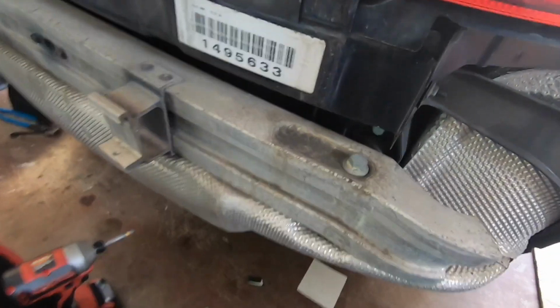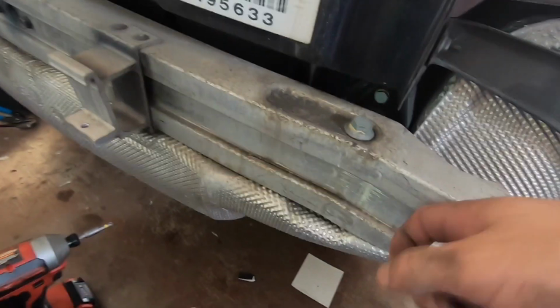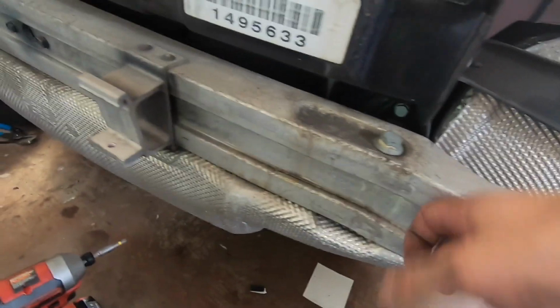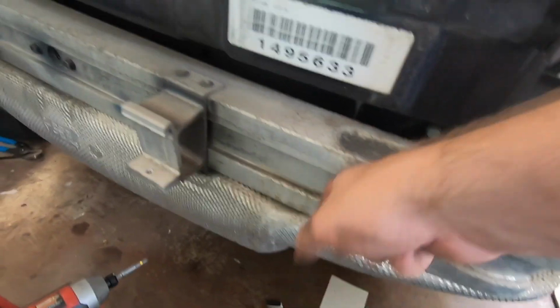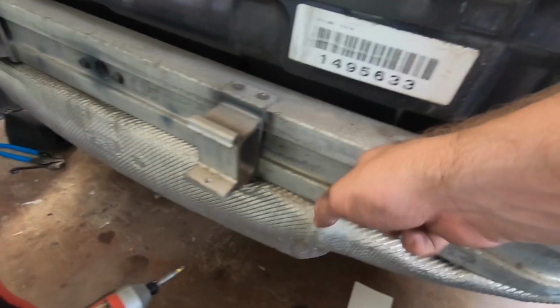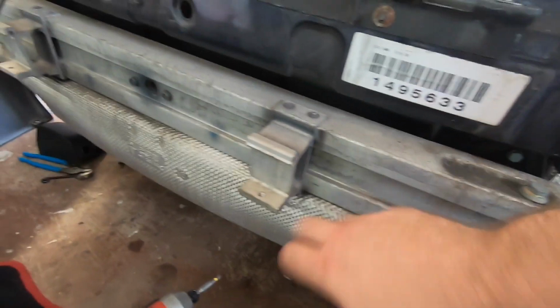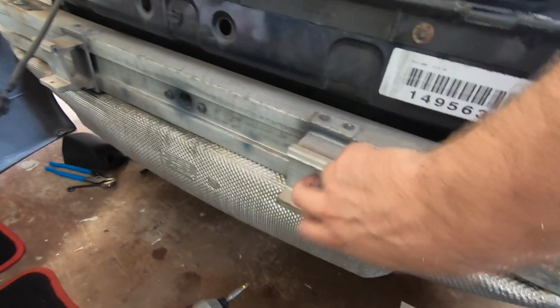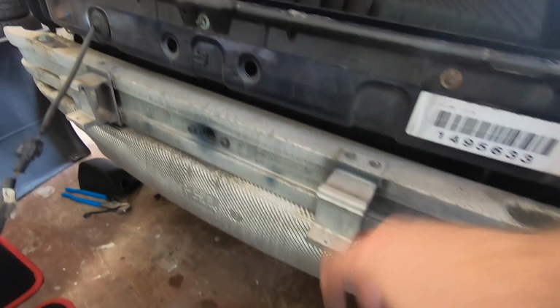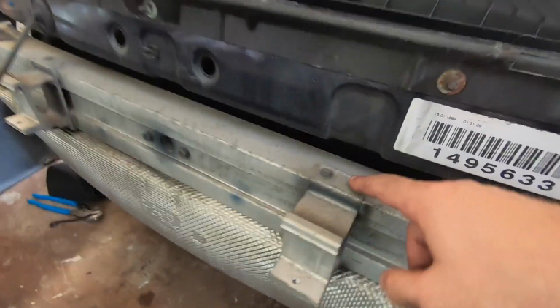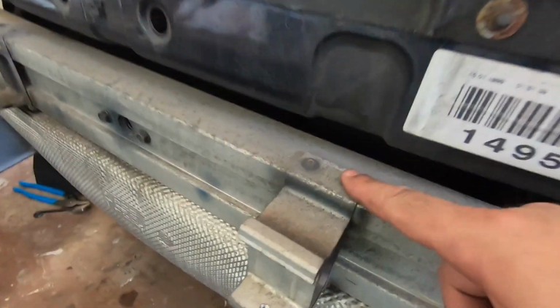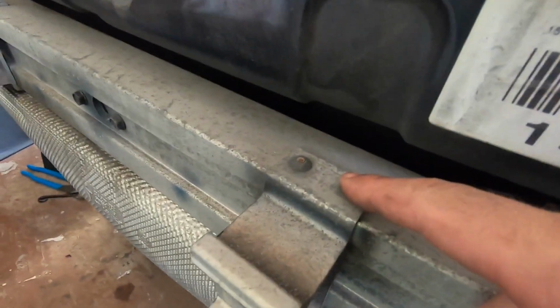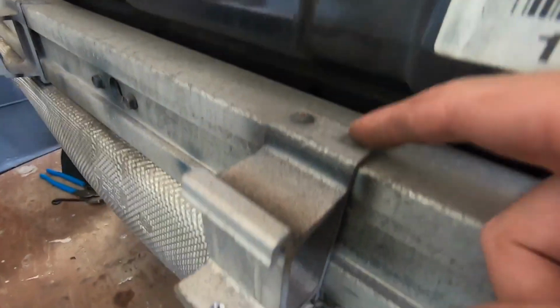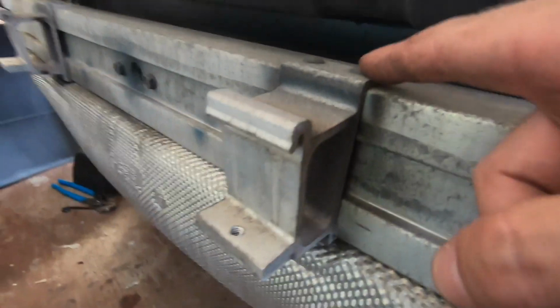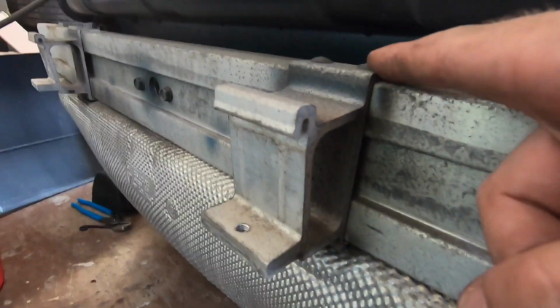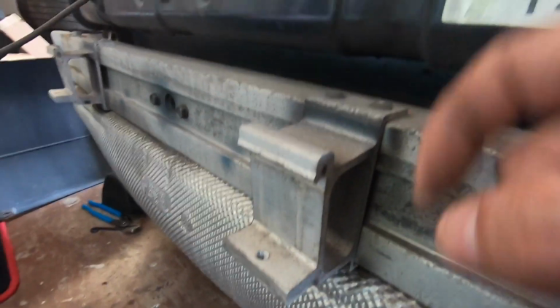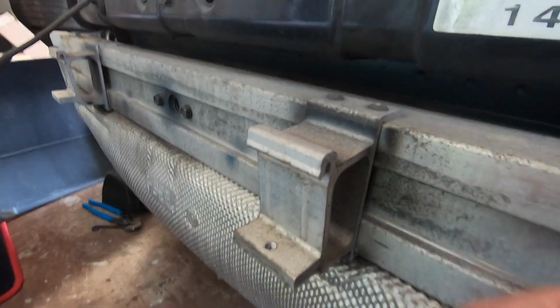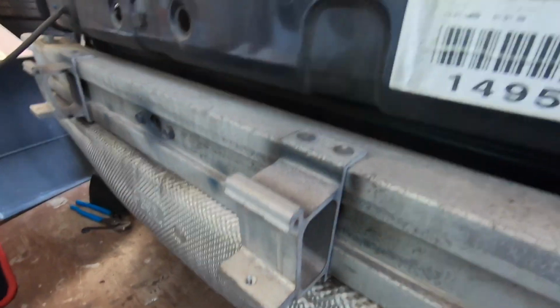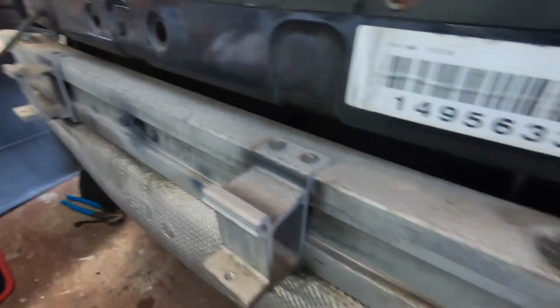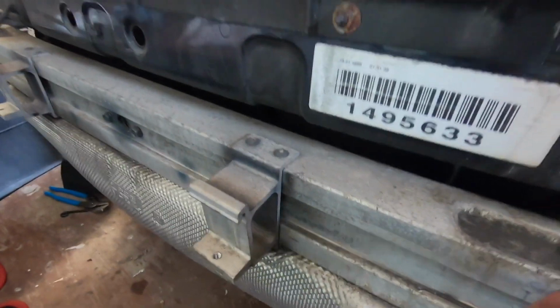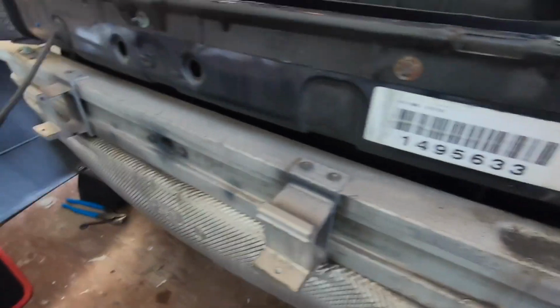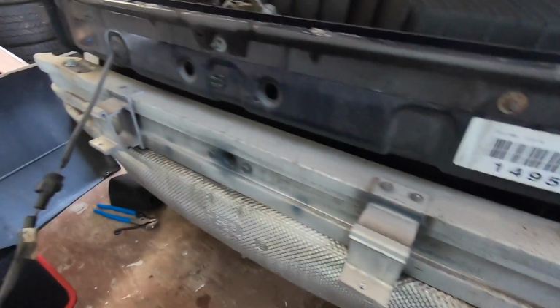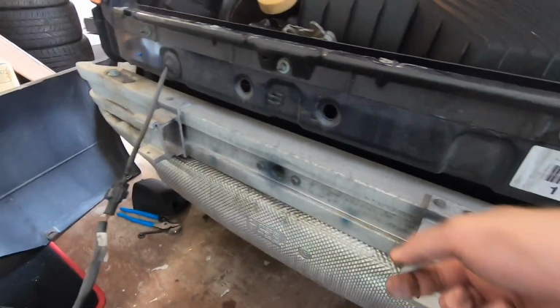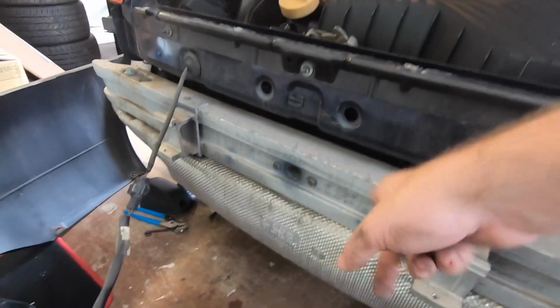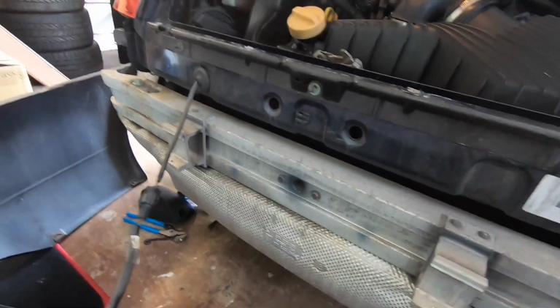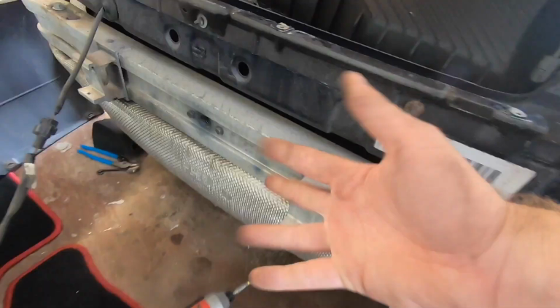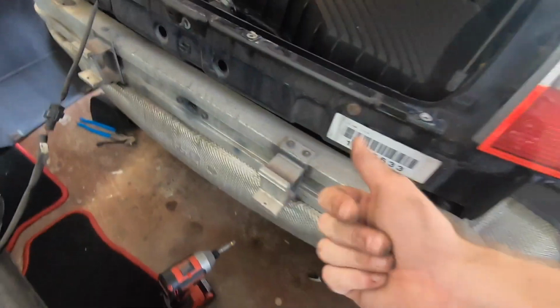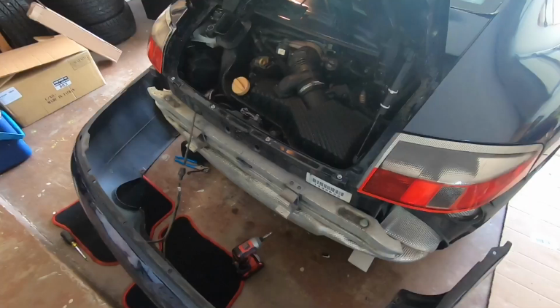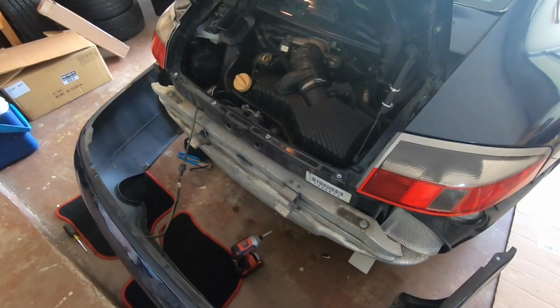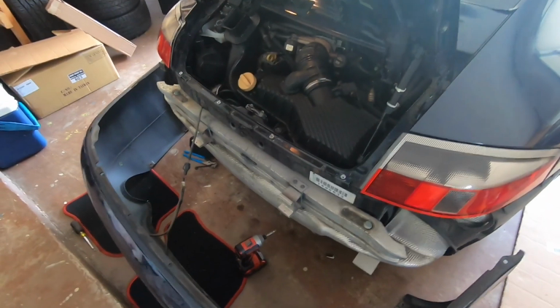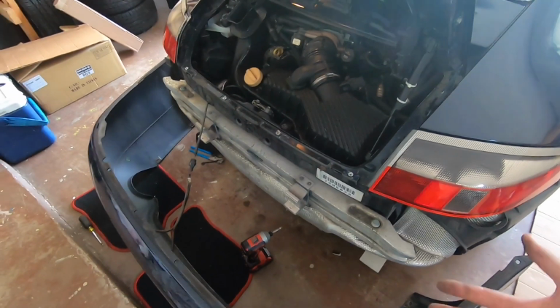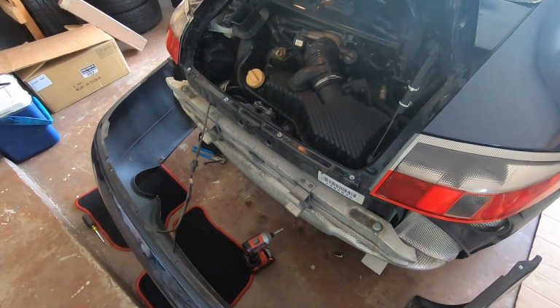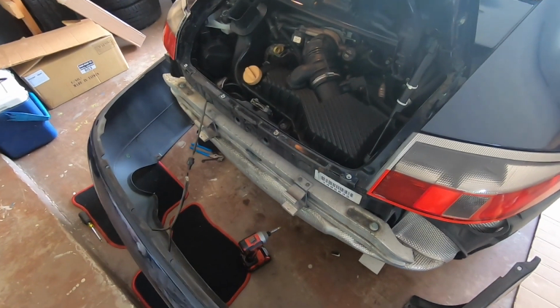It's looking like I'm just gonna take this whole crash bar out because the bumperette is riveted in, and I ain't trying to cut that out and put this back in. But we'll see once I take this out — best case scenario, I'm shedding some more weight.